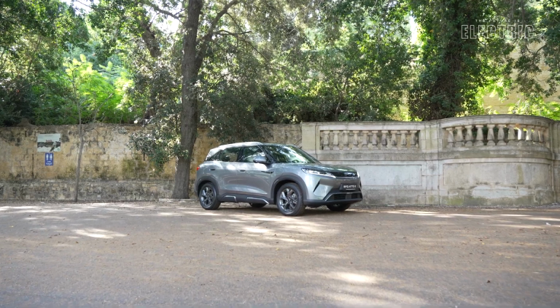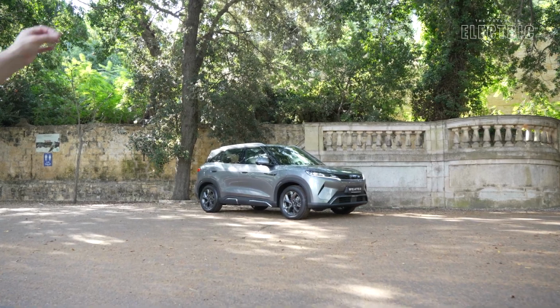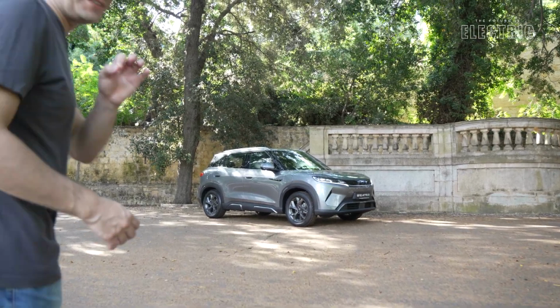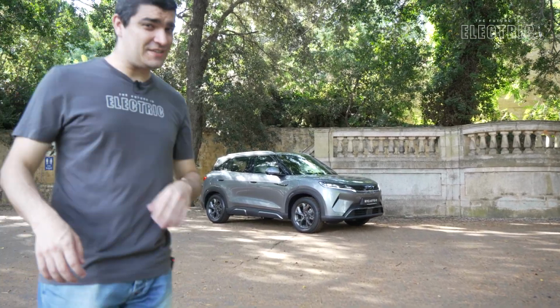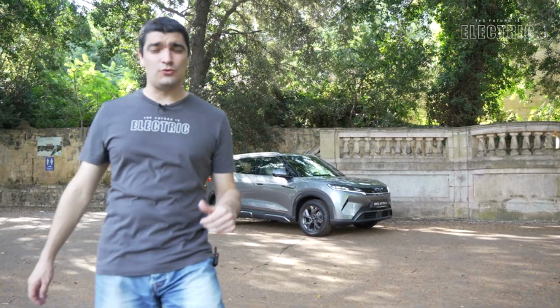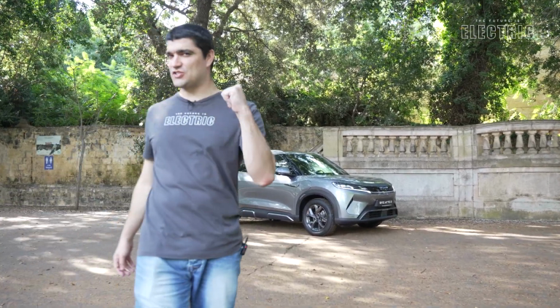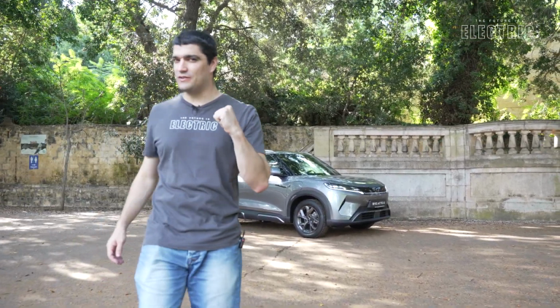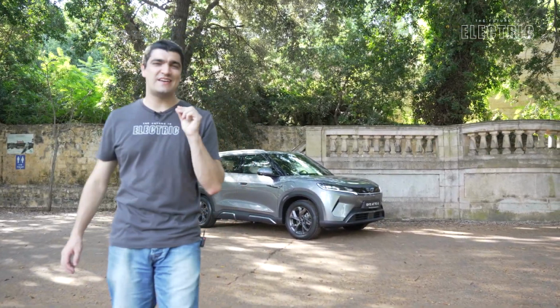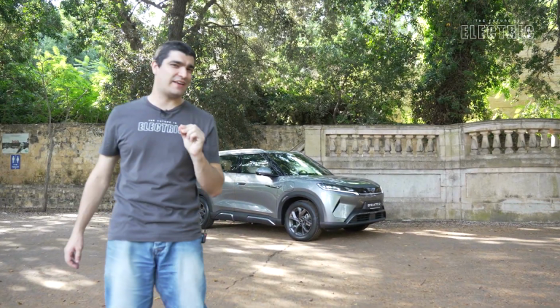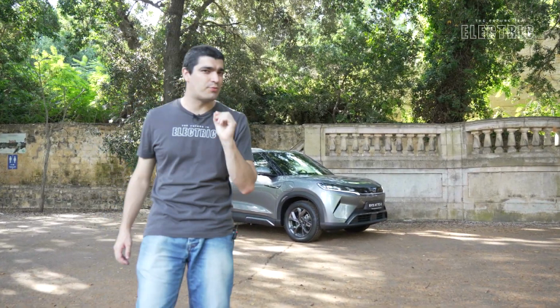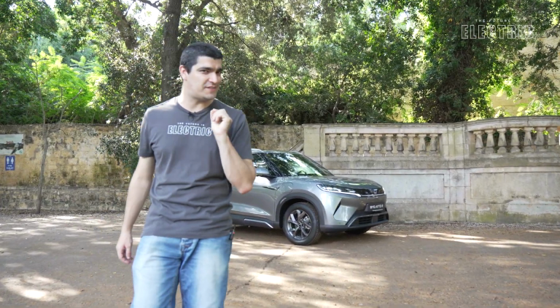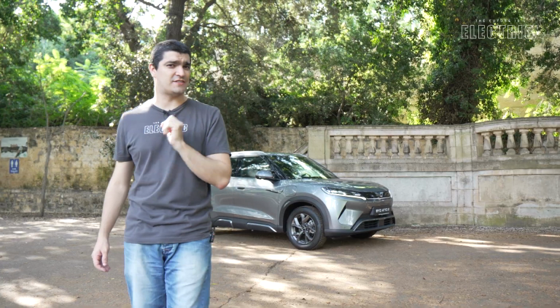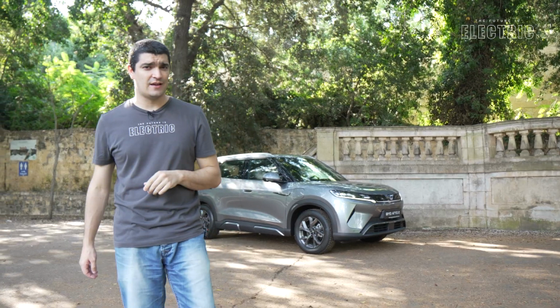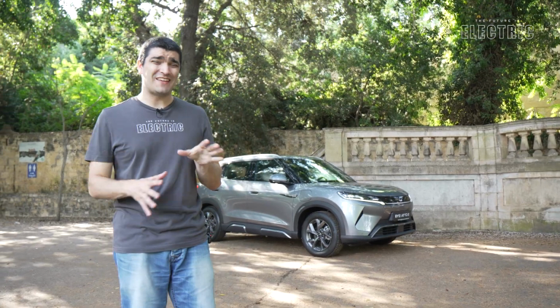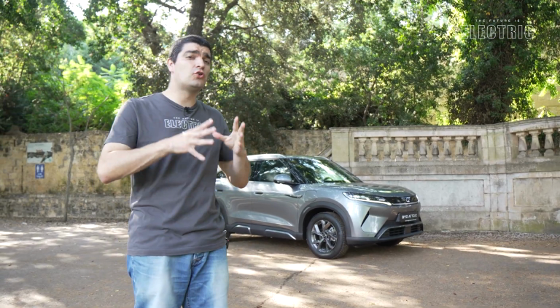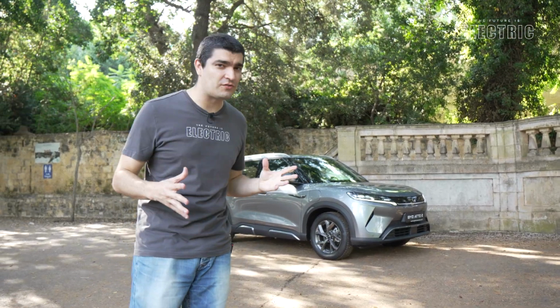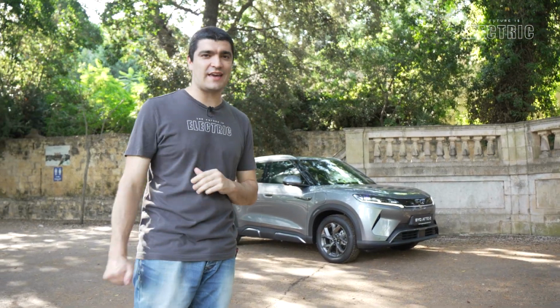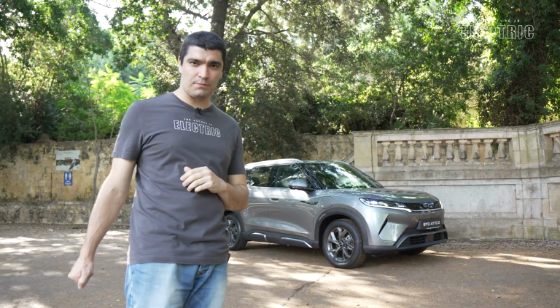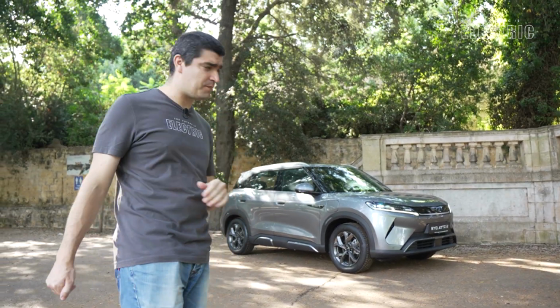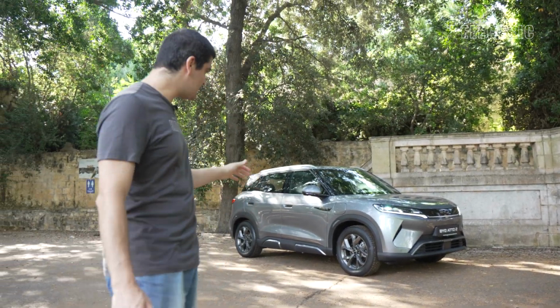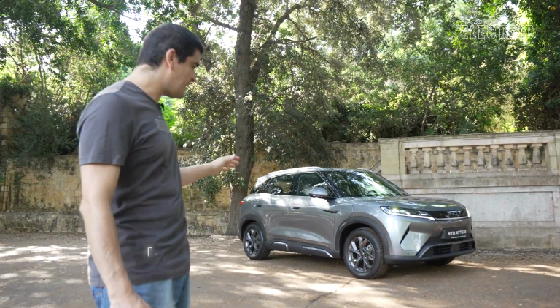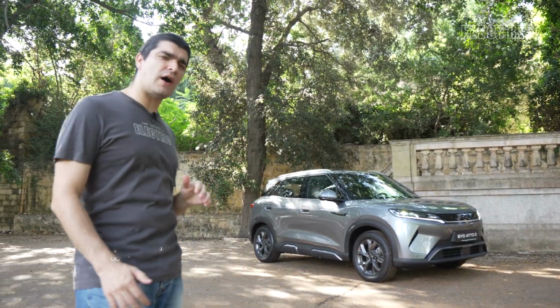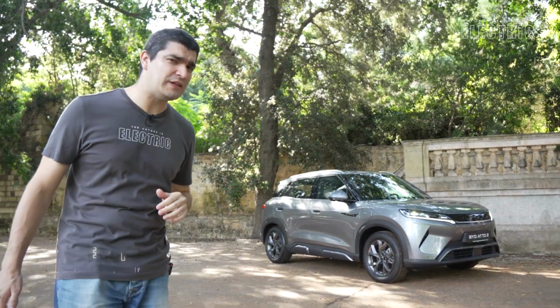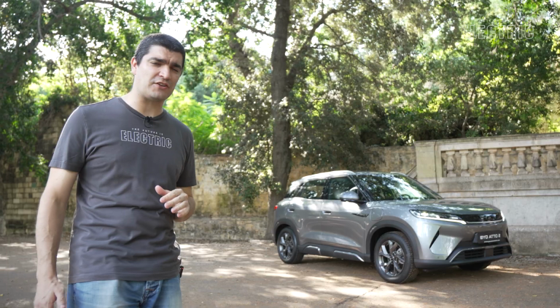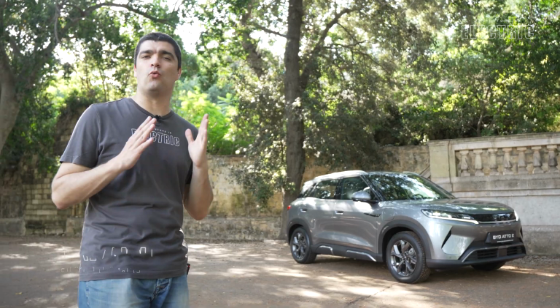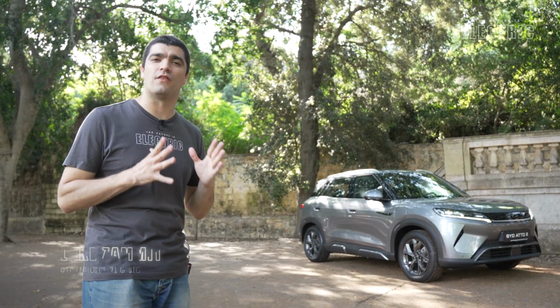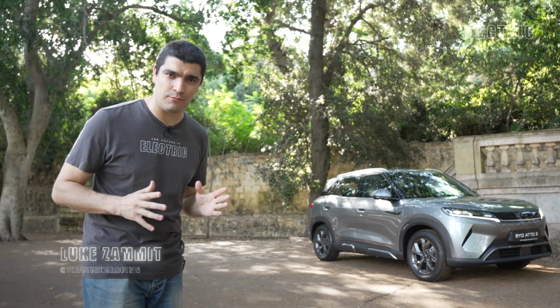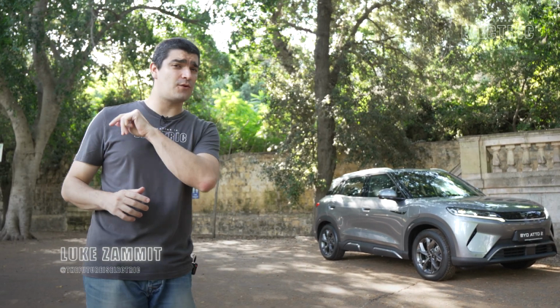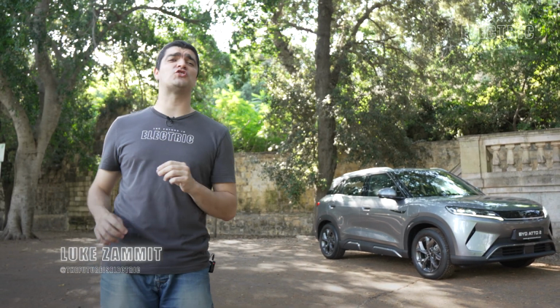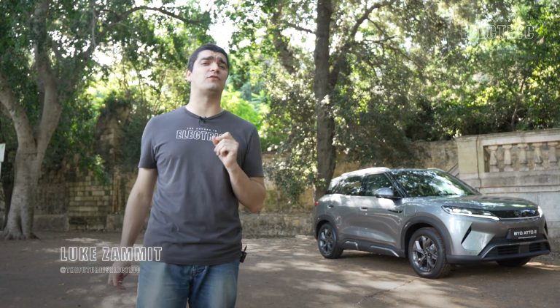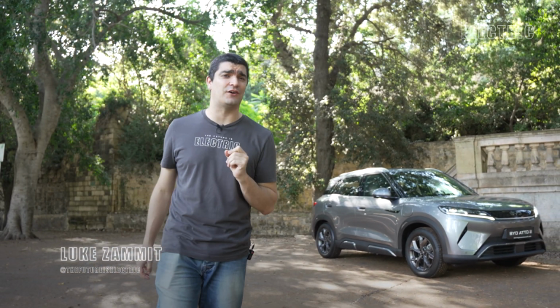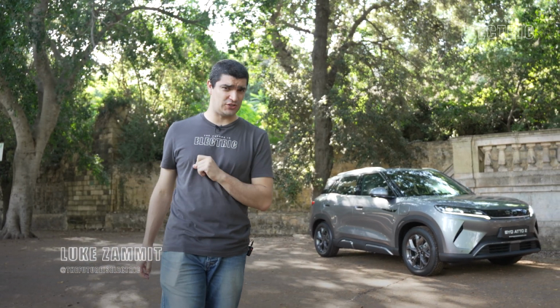Now don't let this size fool you, because this small EV is packing some pretty serious tech. But is it good enough against the competition? And is that BYD blade battery worth the hype? Well, that's what we strive to find out today.